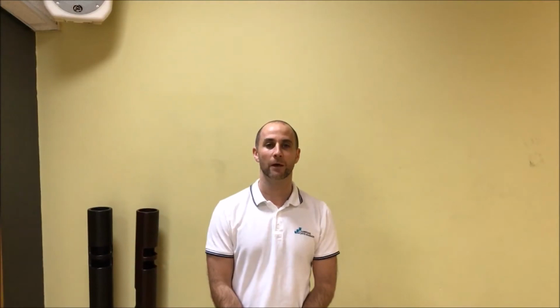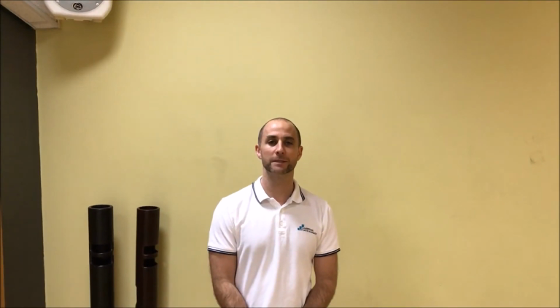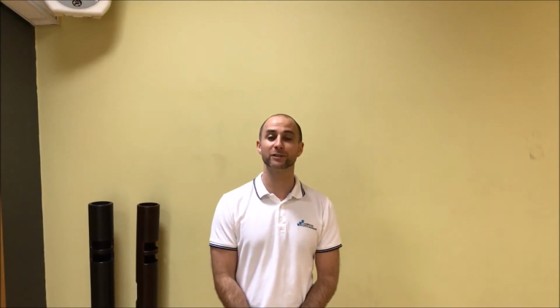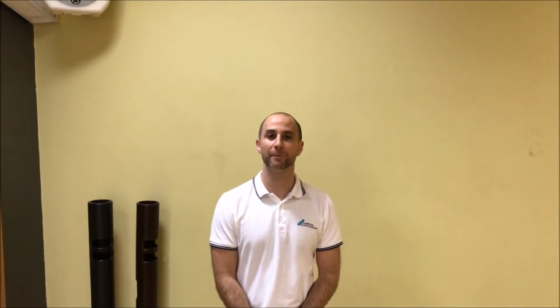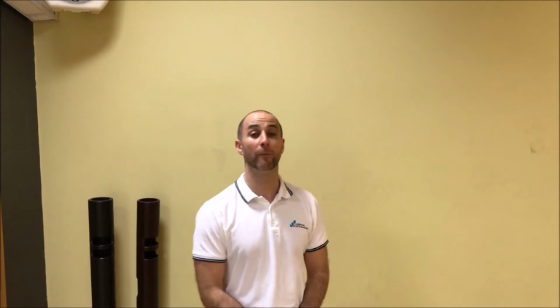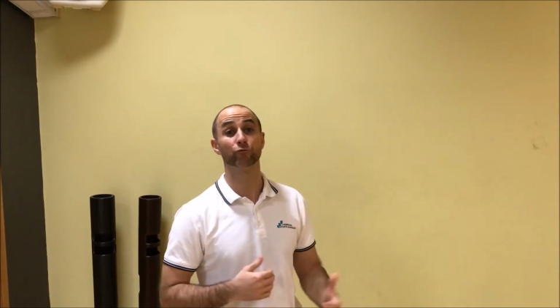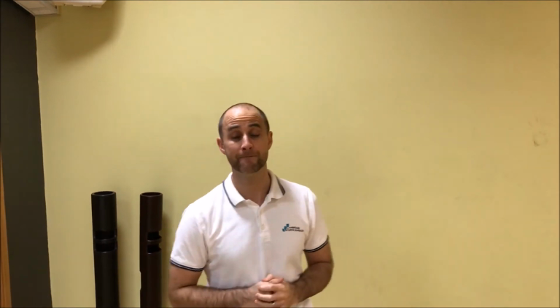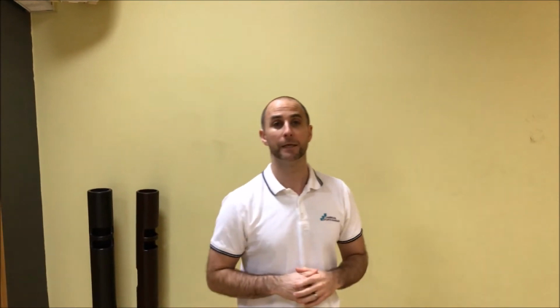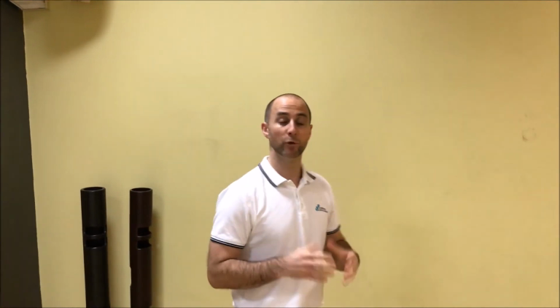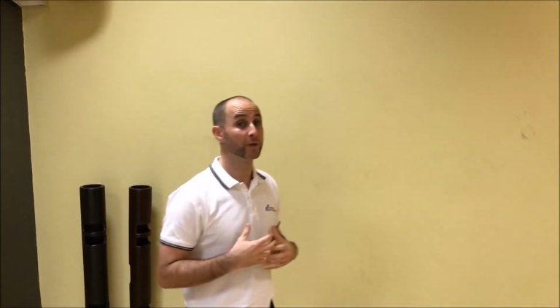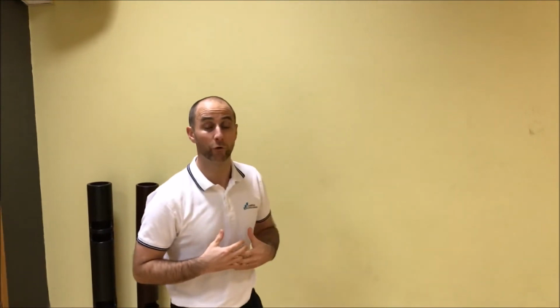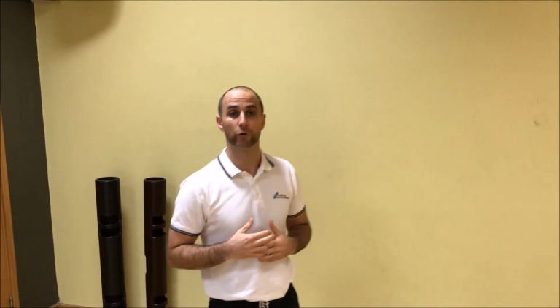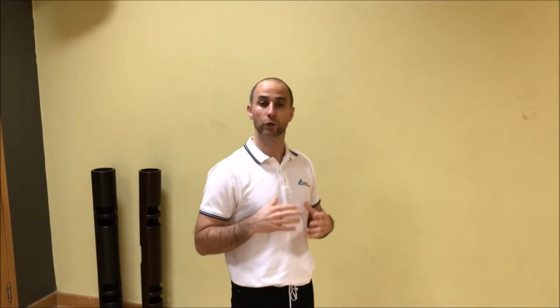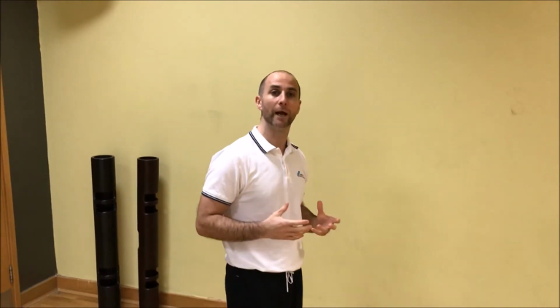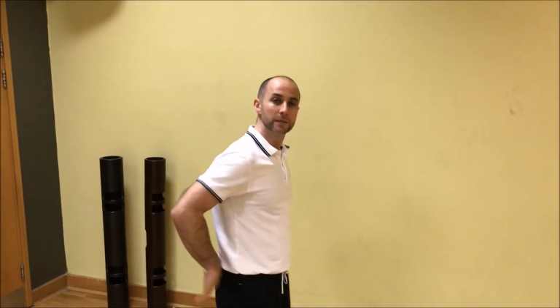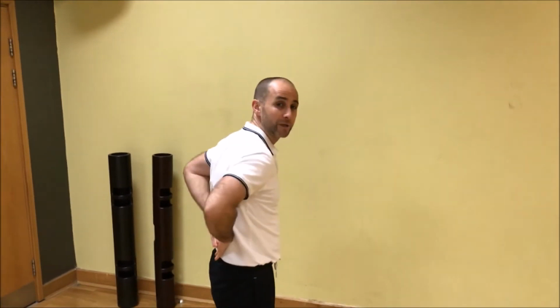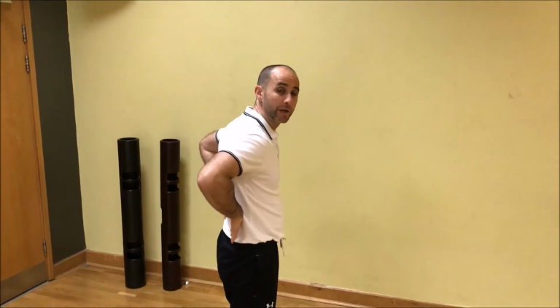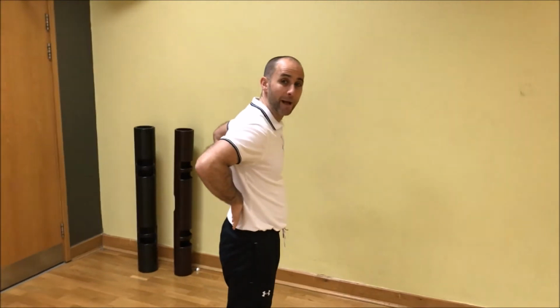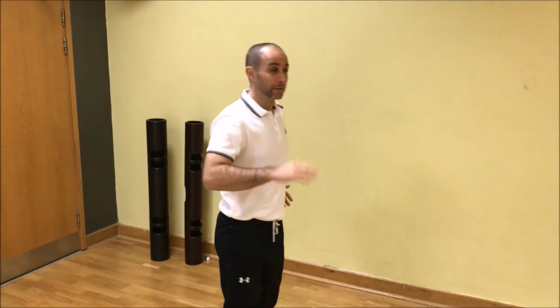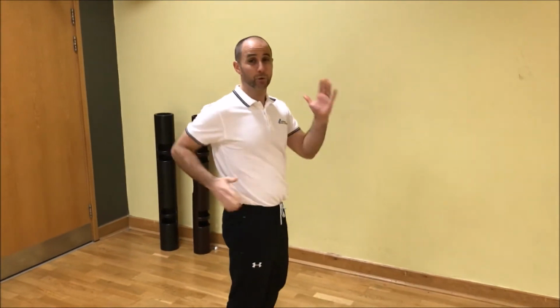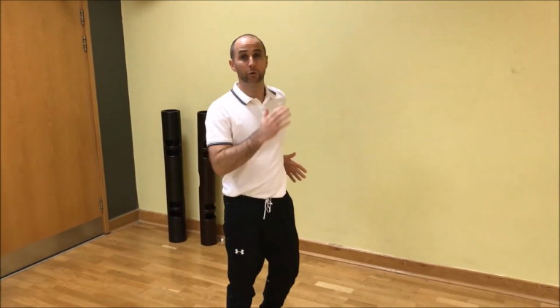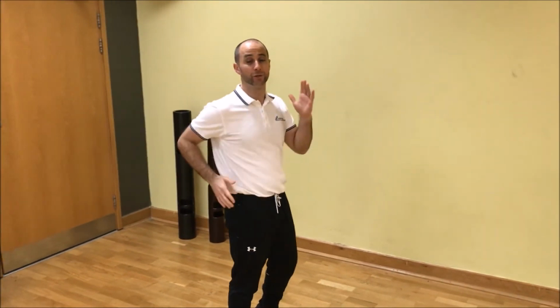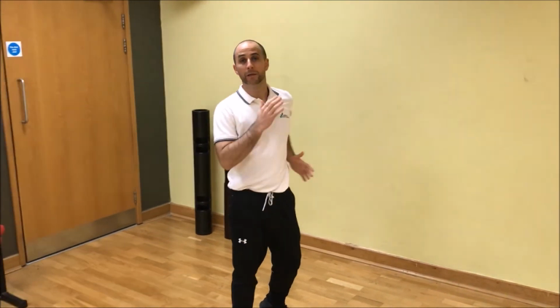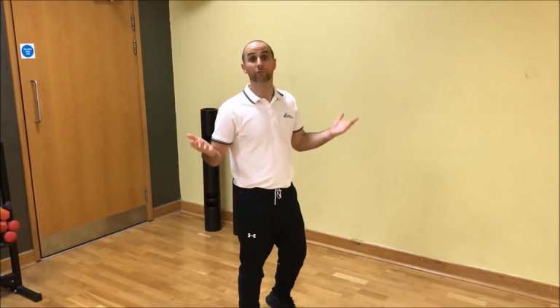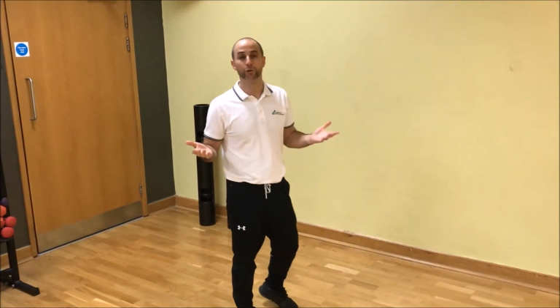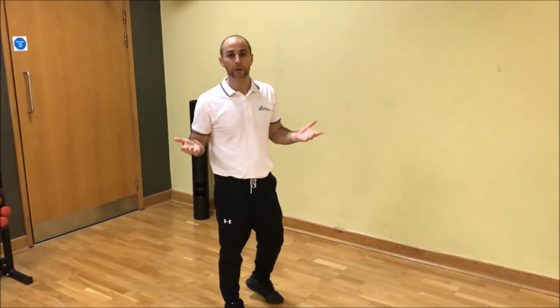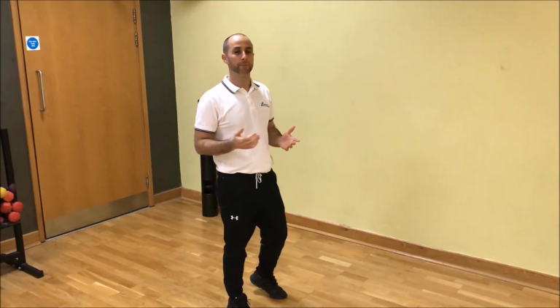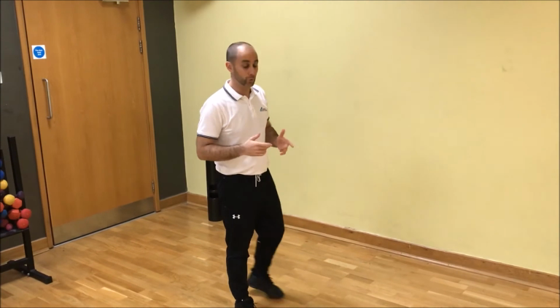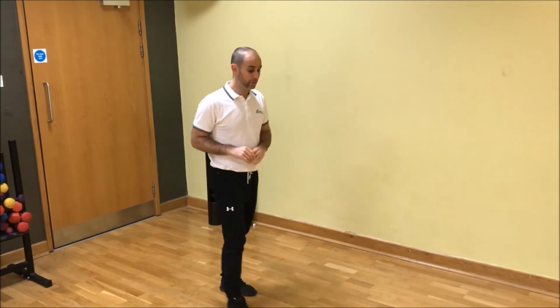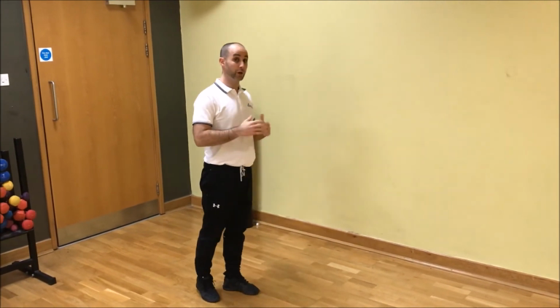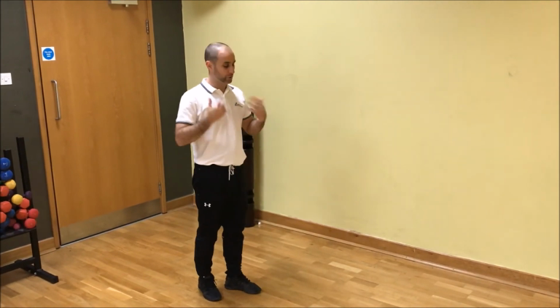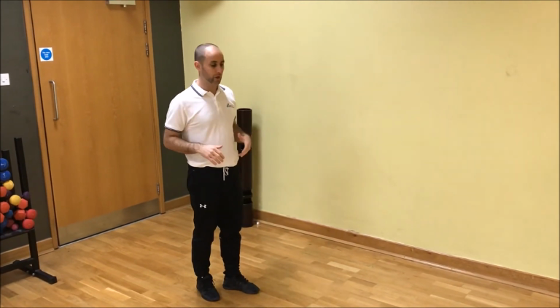Hi guys, so my top tip for preparing to run is a movement I always do before I go out for a run. It's a great way to mobilize the spine and the lower back, because there's actually quite a bit of rotation in any running that you do. Part of your warm-up should definitely be some cross-body kicks.